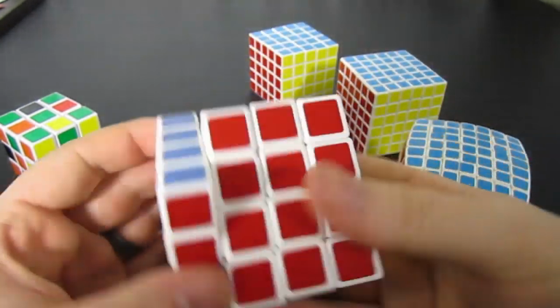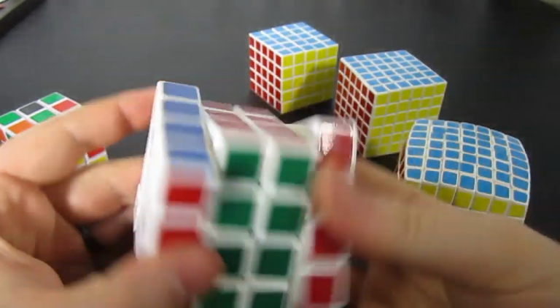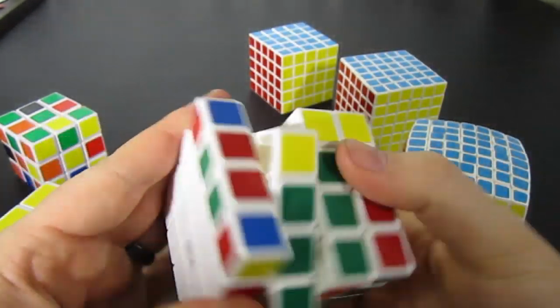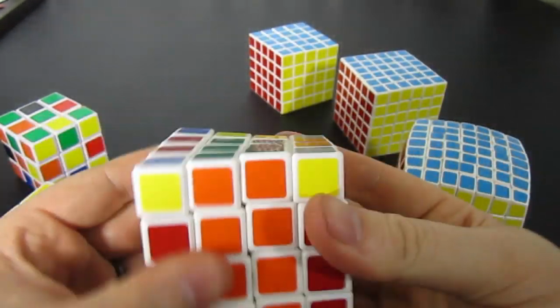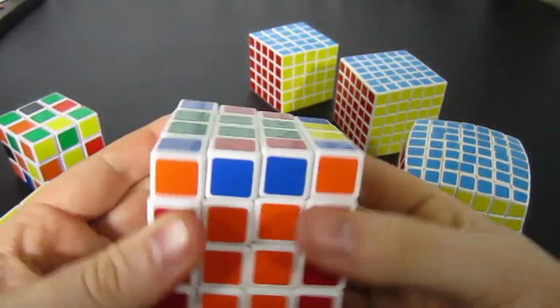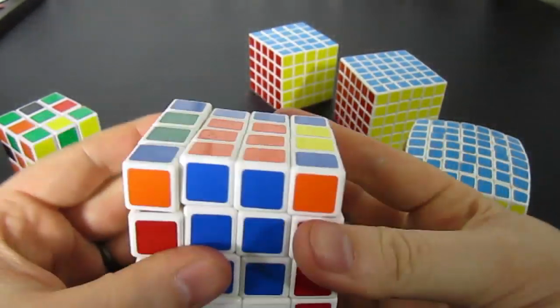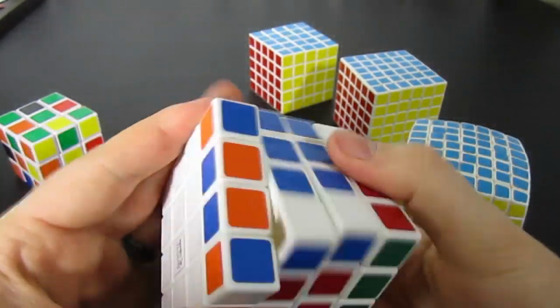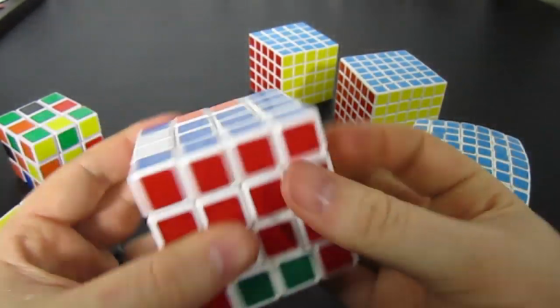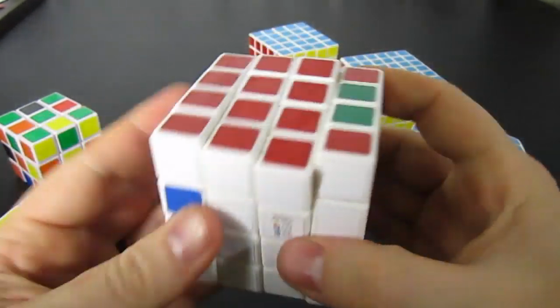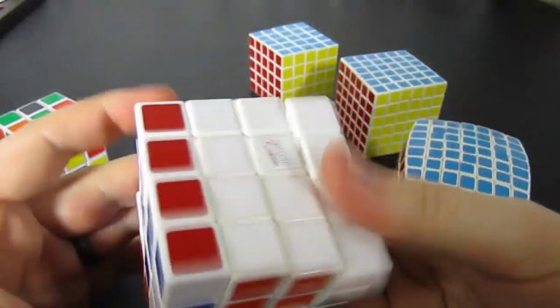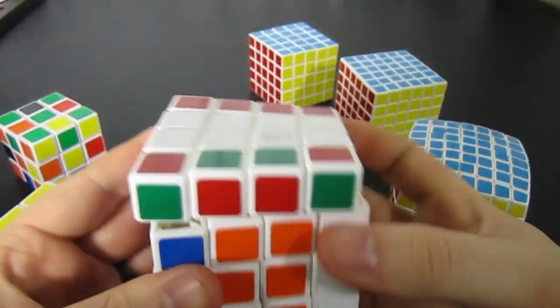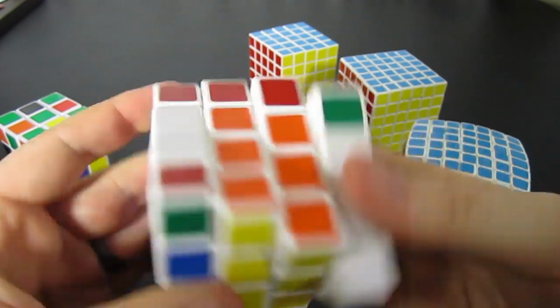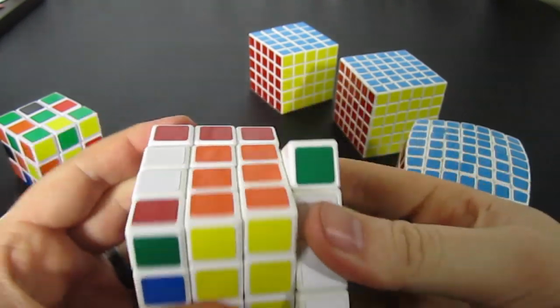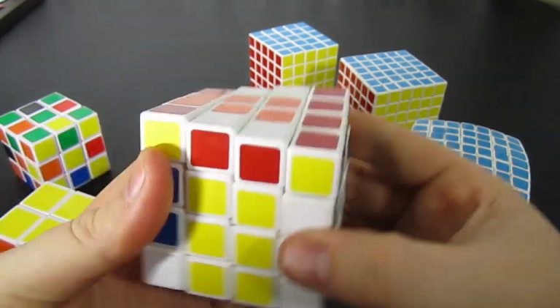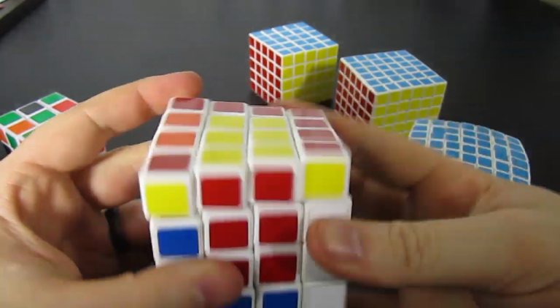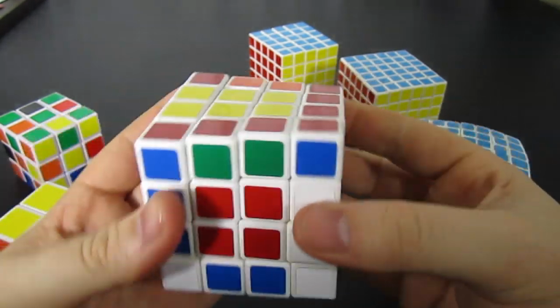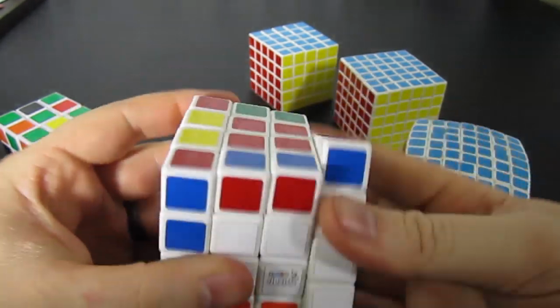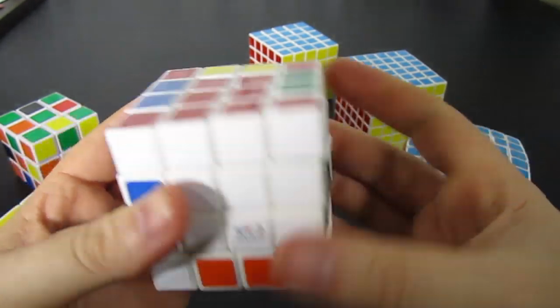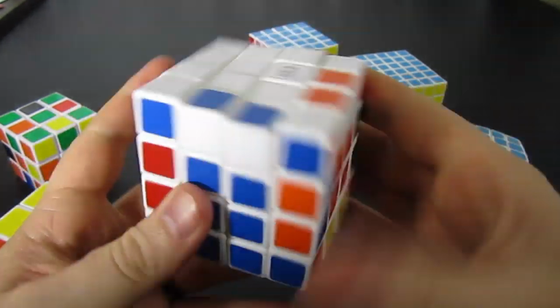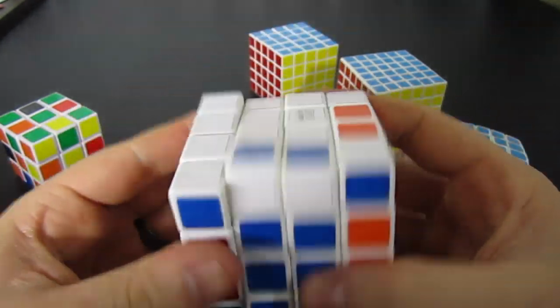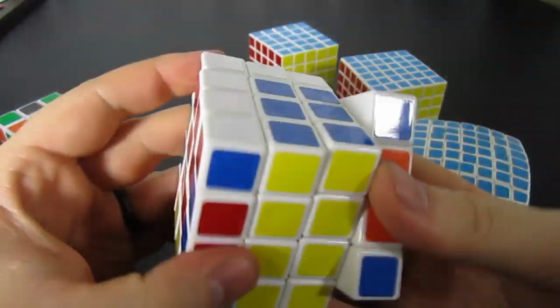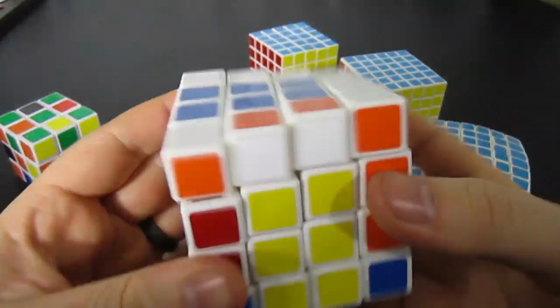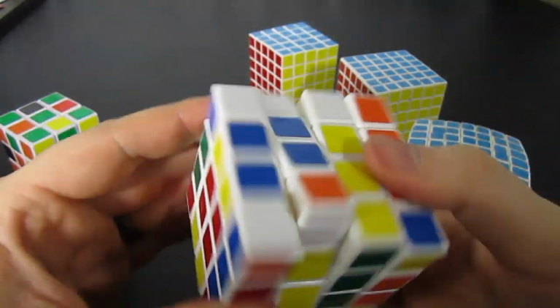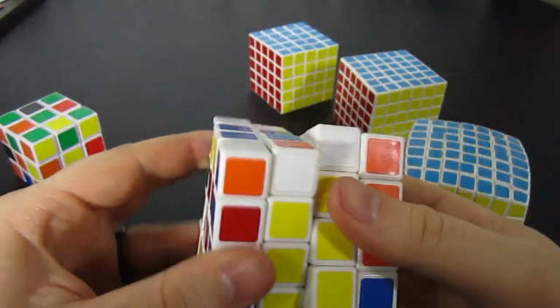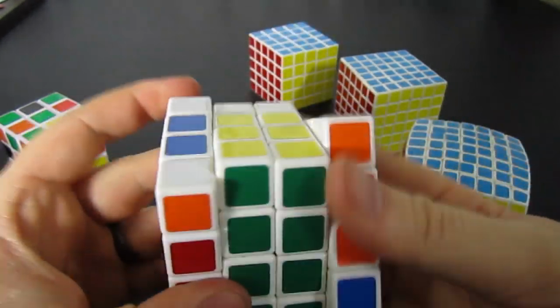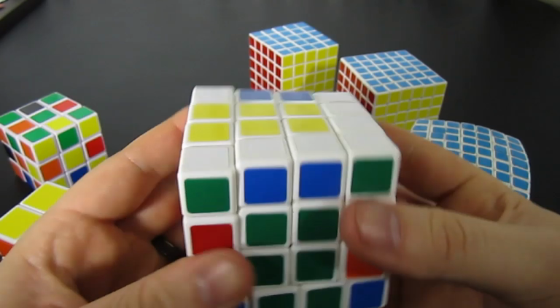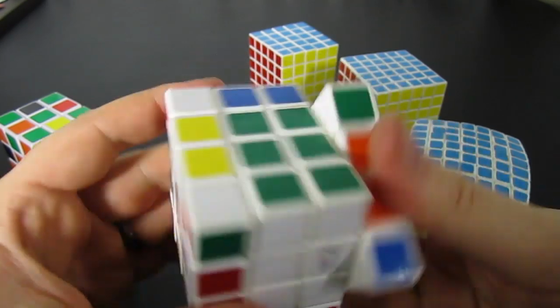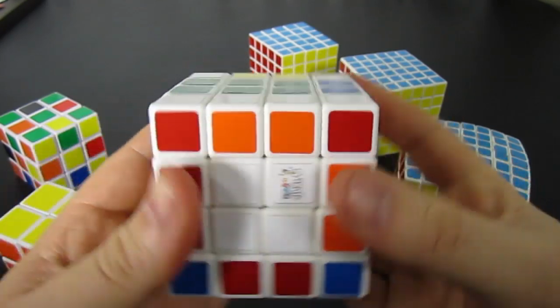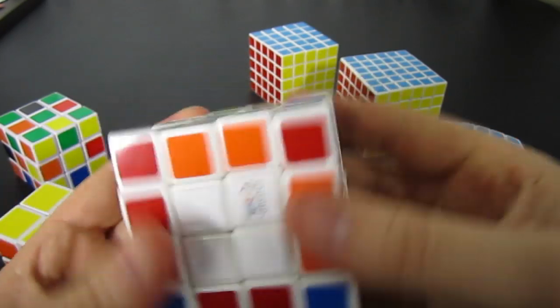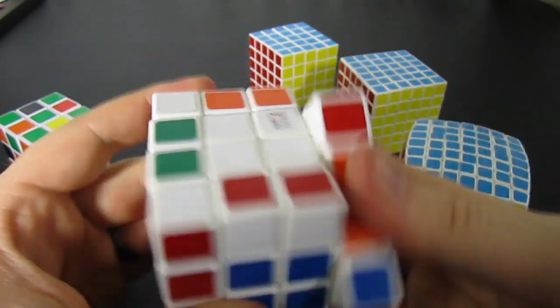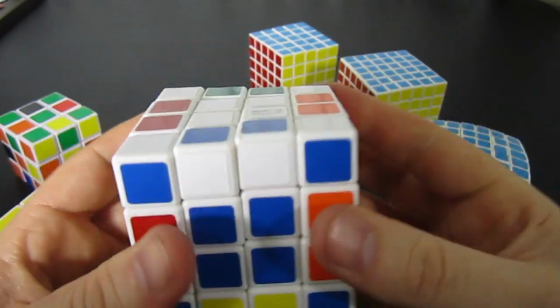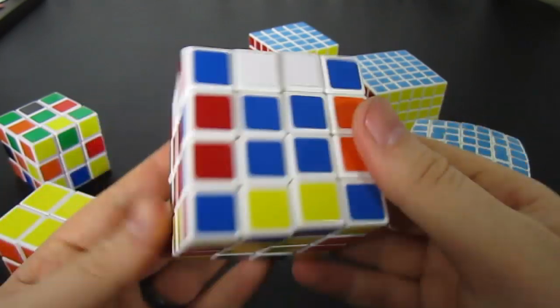This algorithm doesn't translate well to the 4x4, so we will just do the same algorithm that we did for the 3x3 on the 4x4, and it just looks okay.